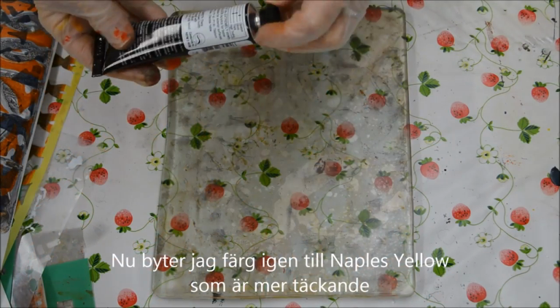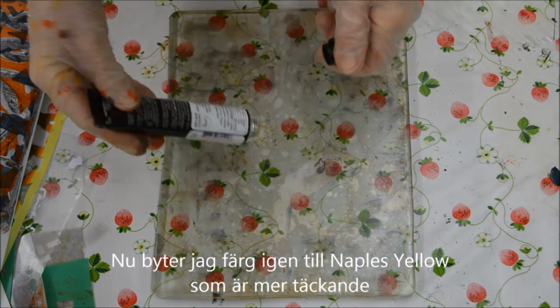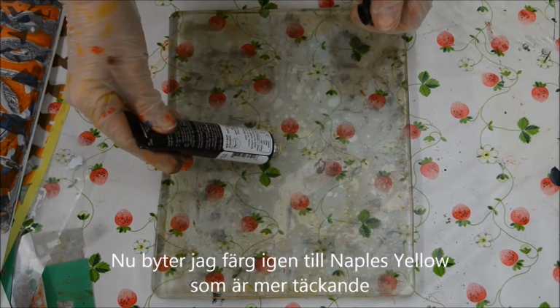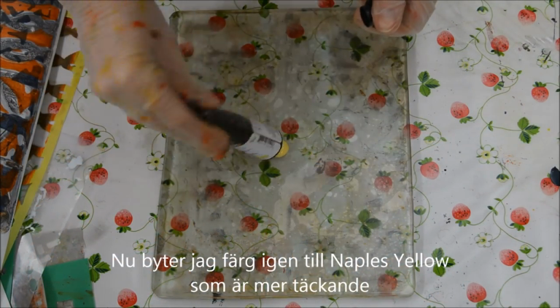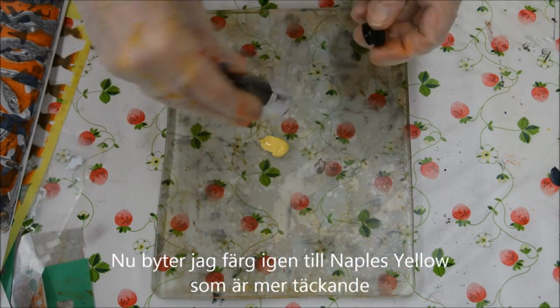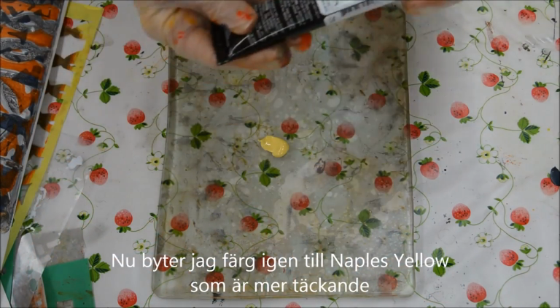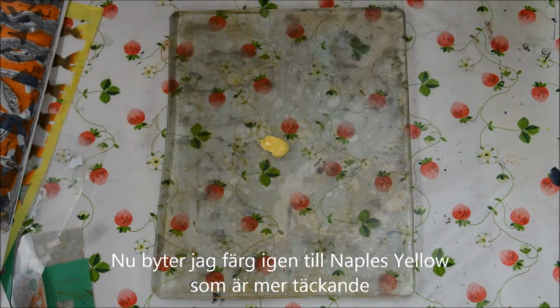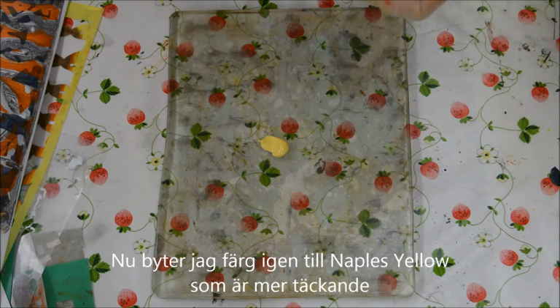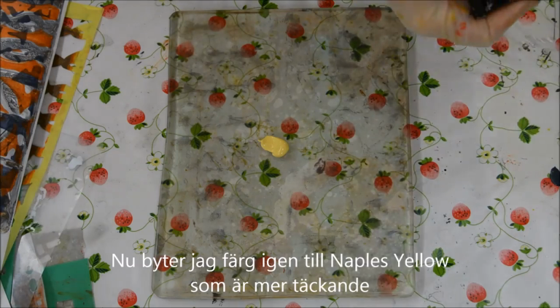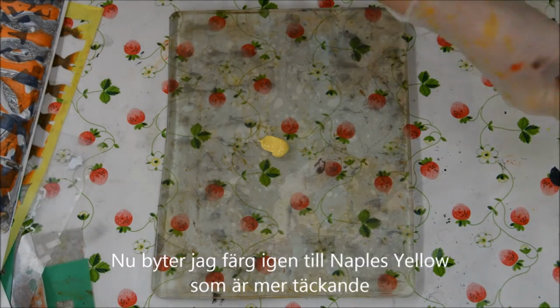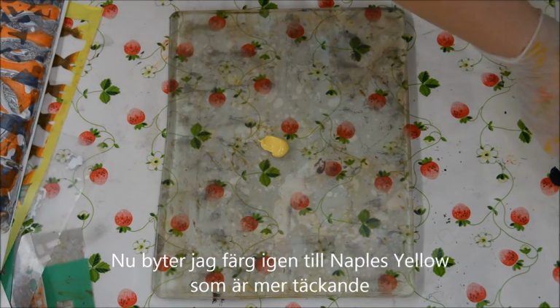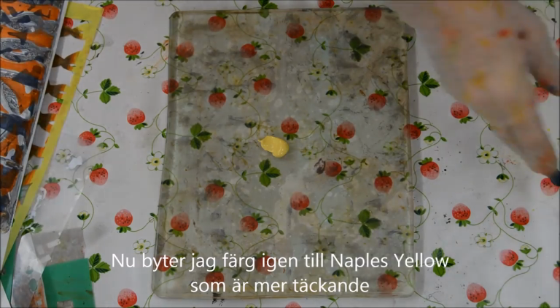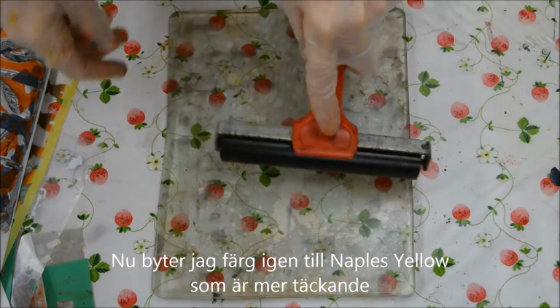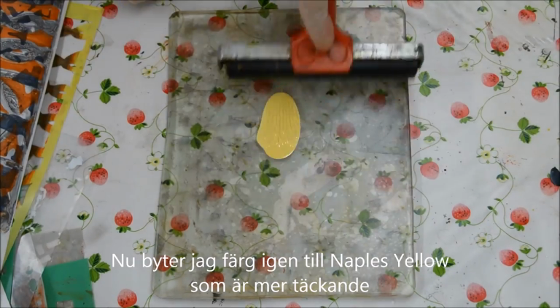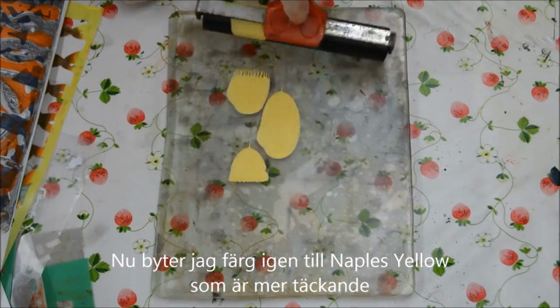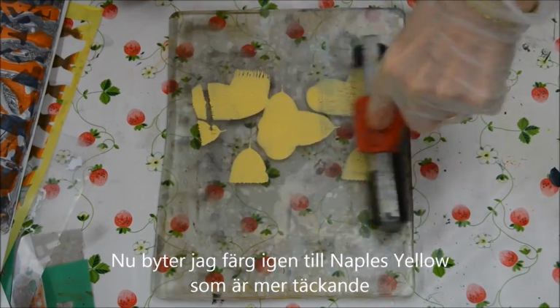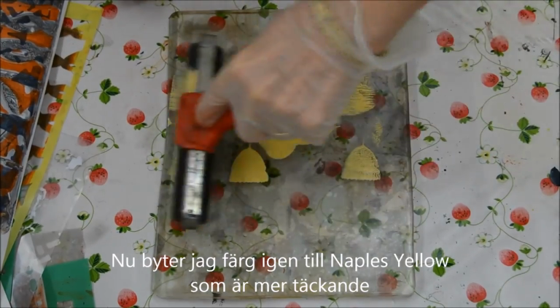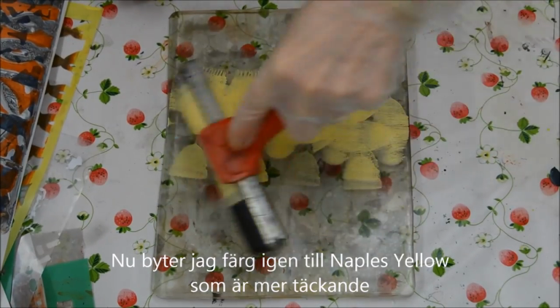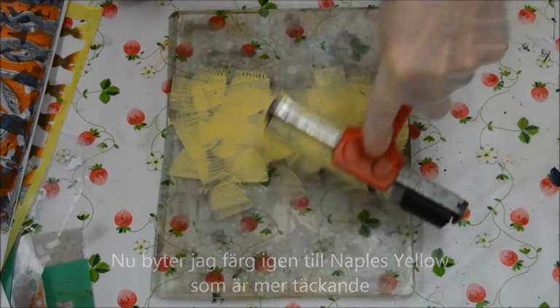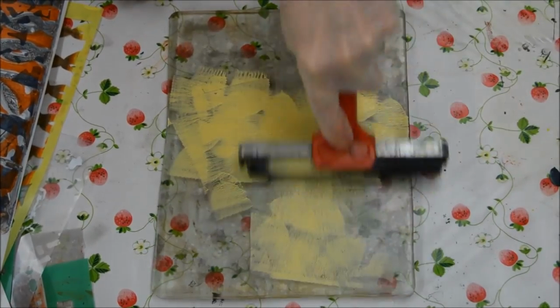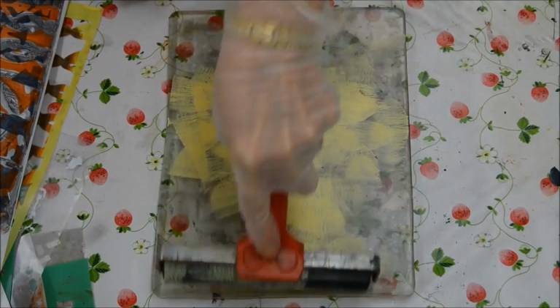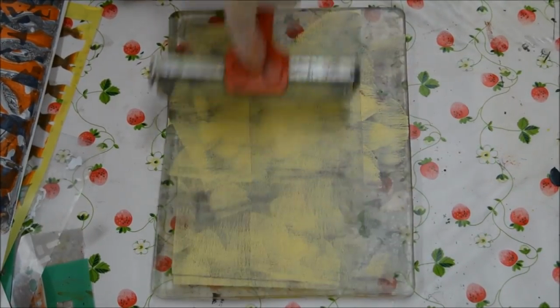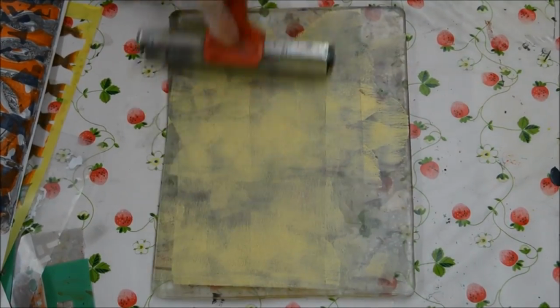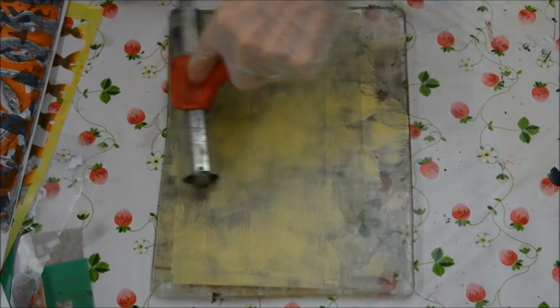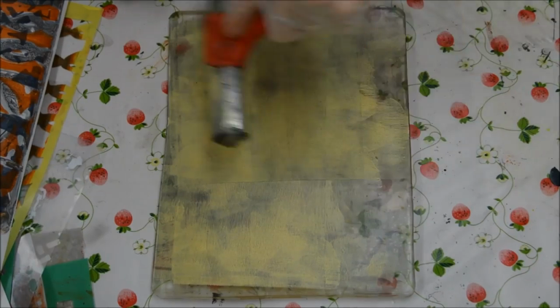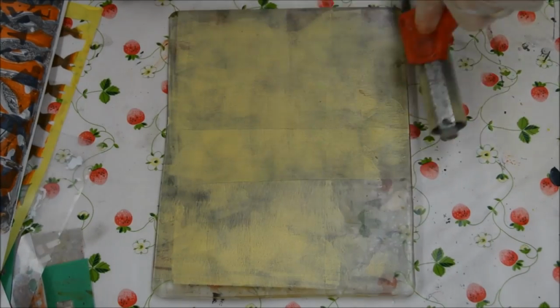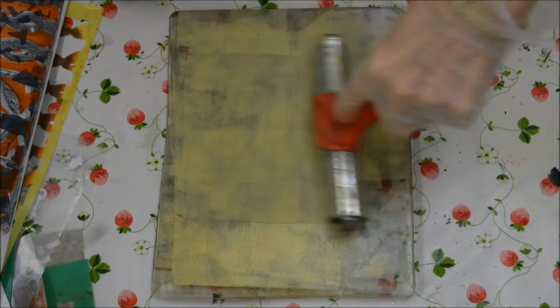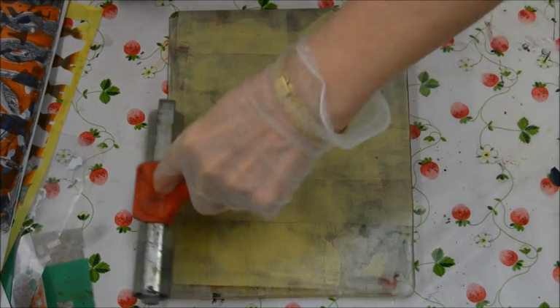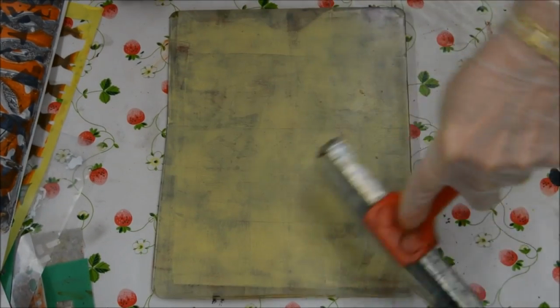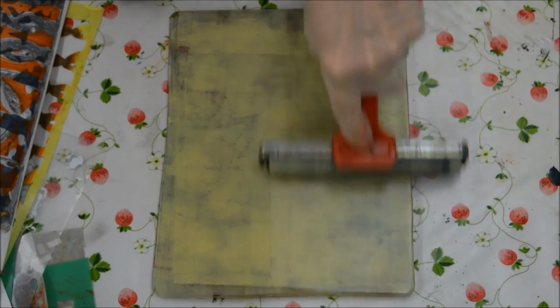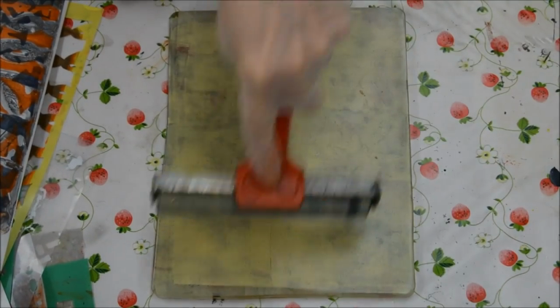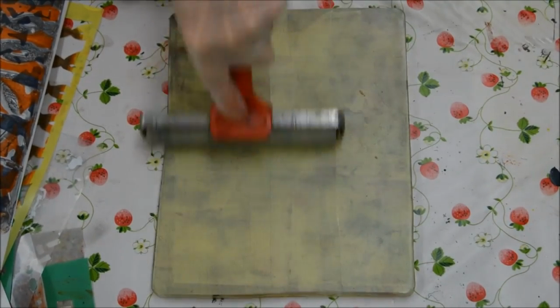Now I'm changing colours to Naples Yellow. And Naples Yellow is a much more opaque colour, so that'll give another effect again.